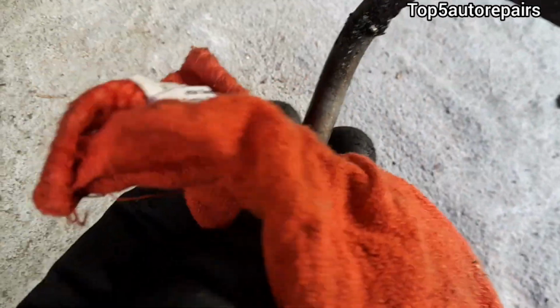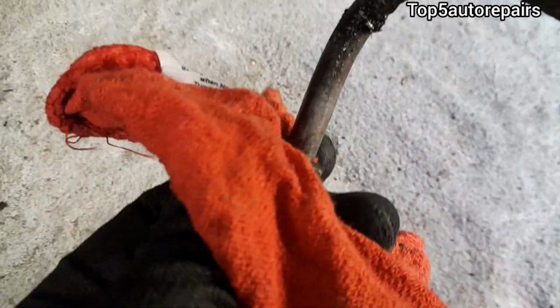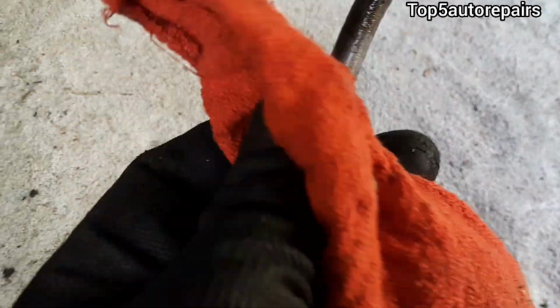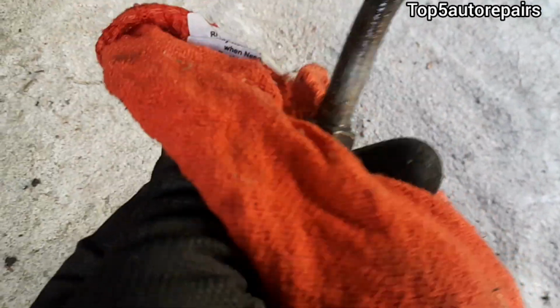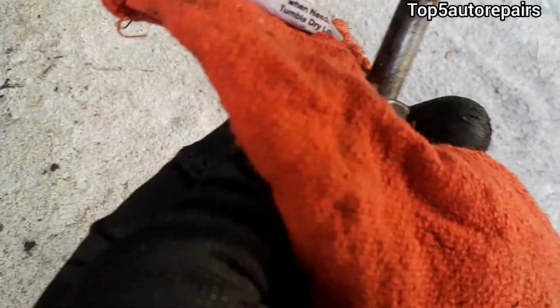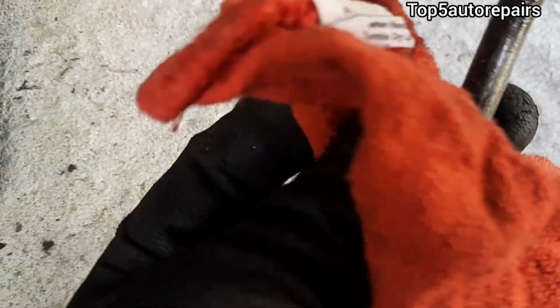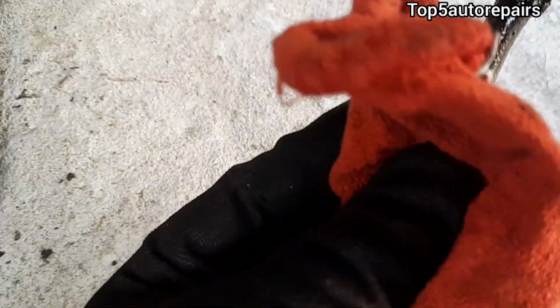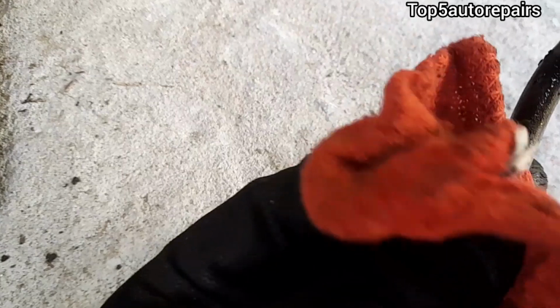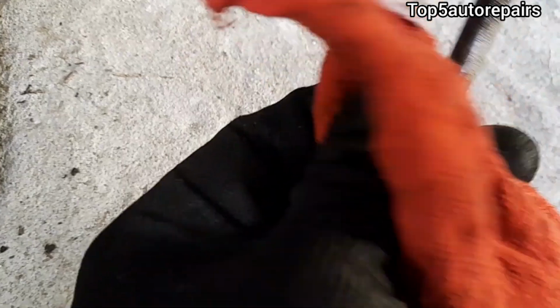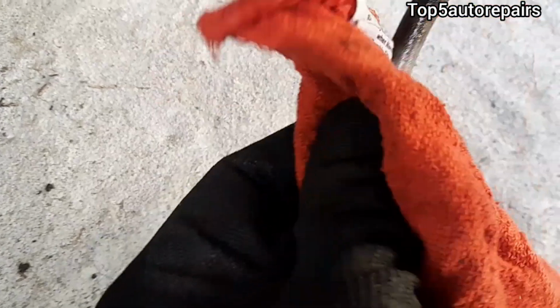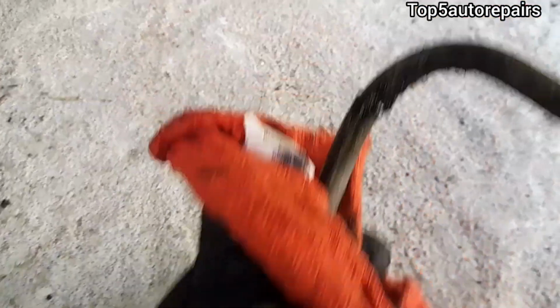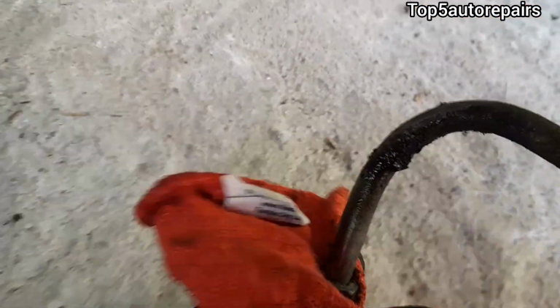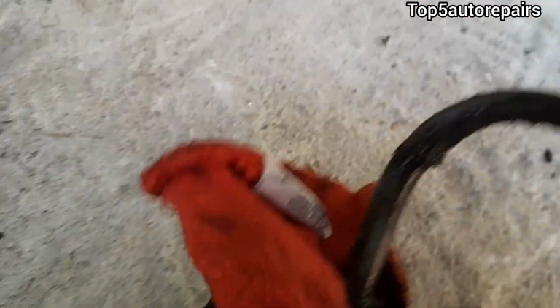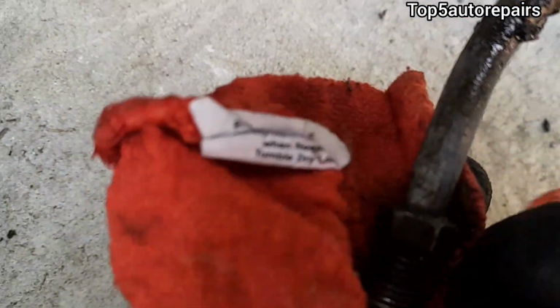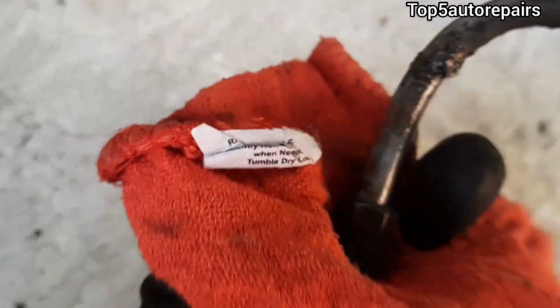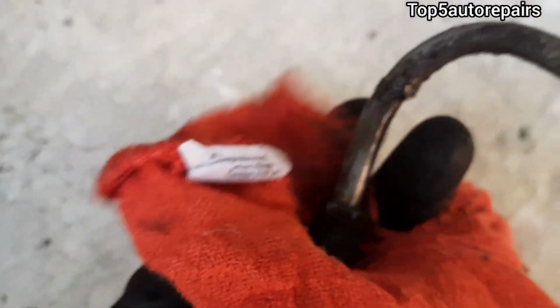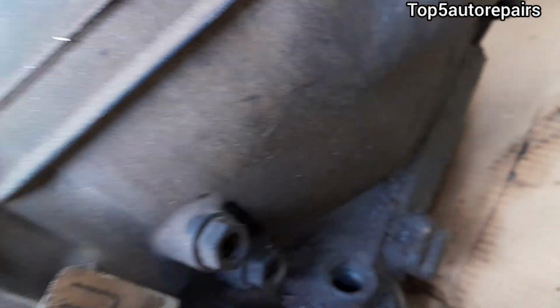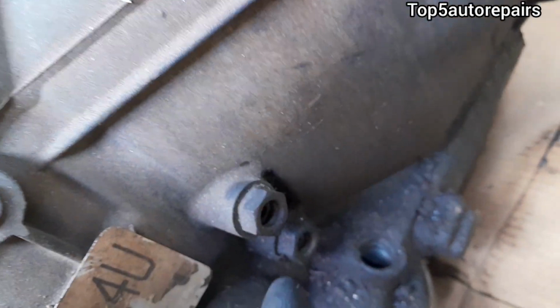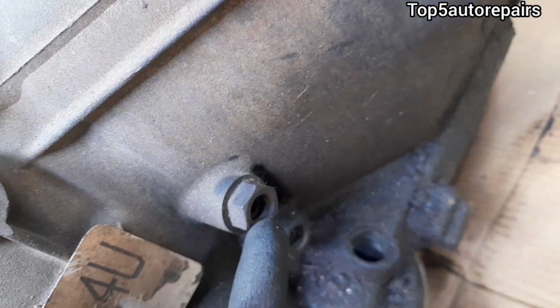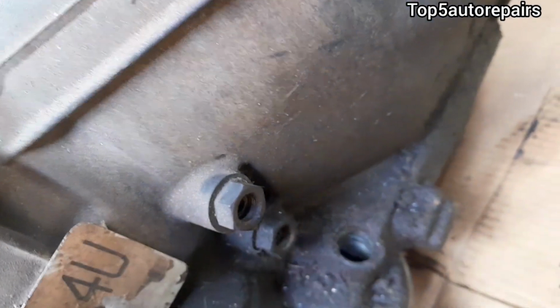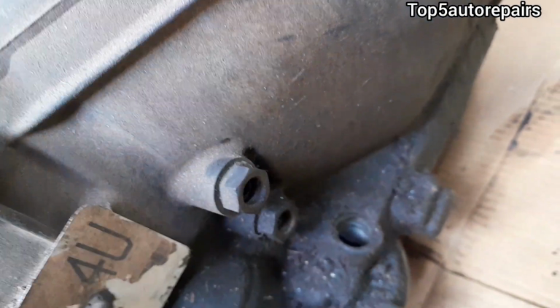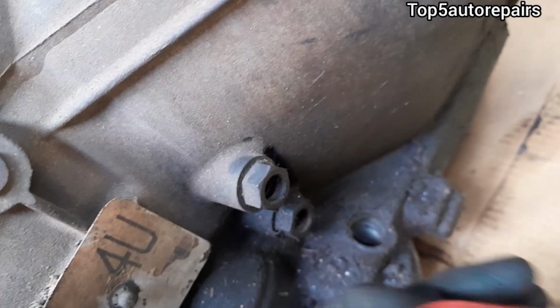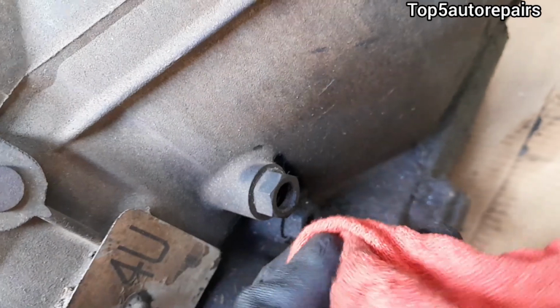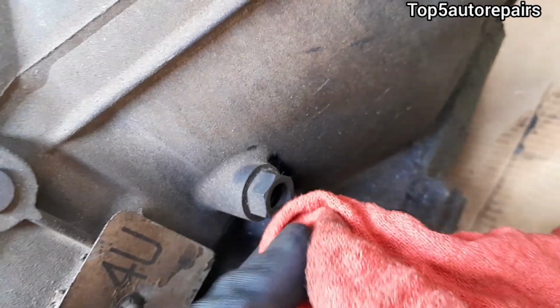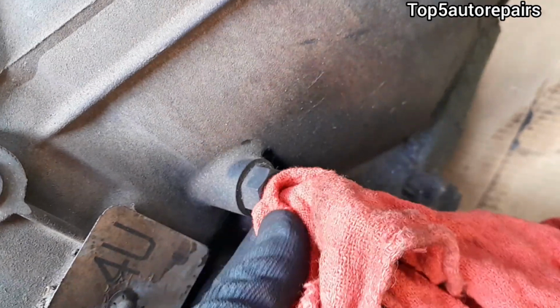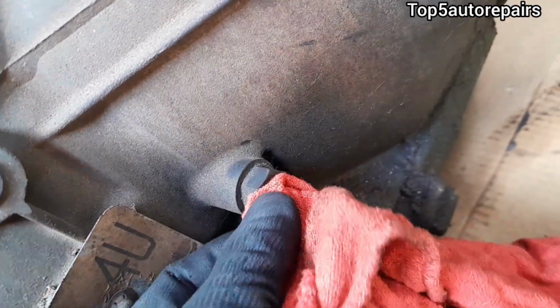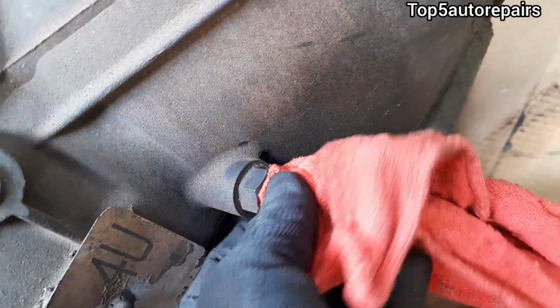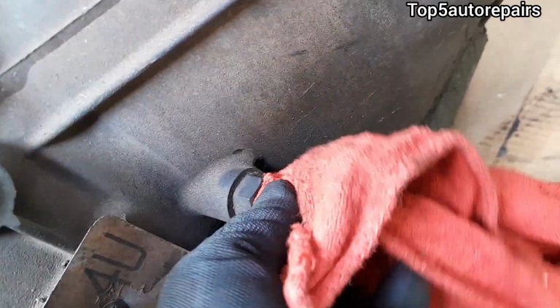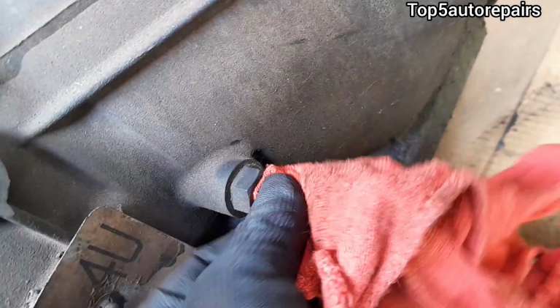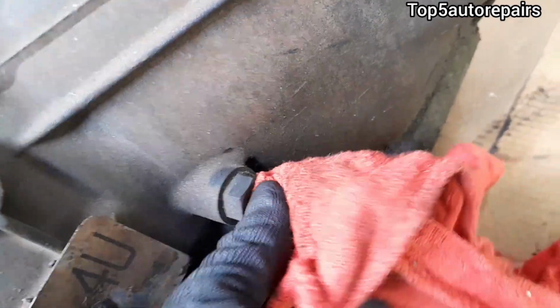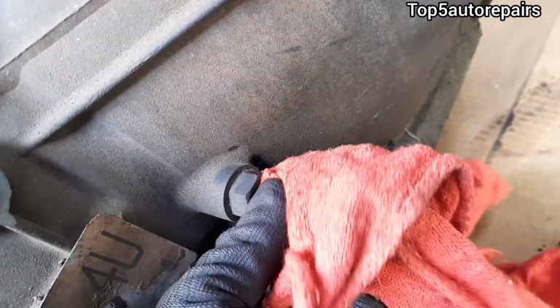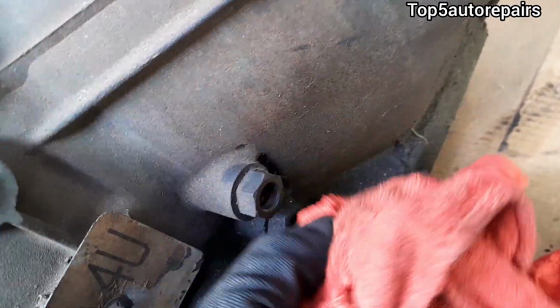Also make sure to get the sharp rag and clean up the connection threads as well.